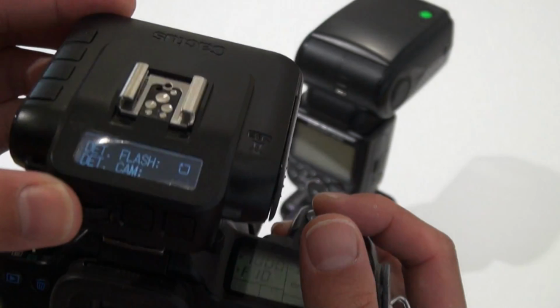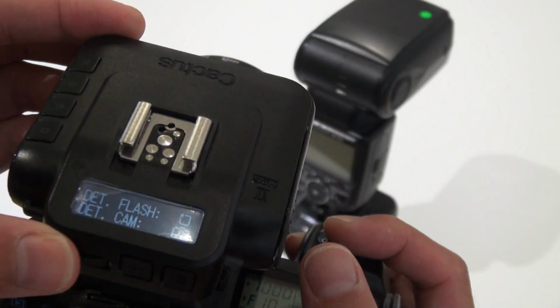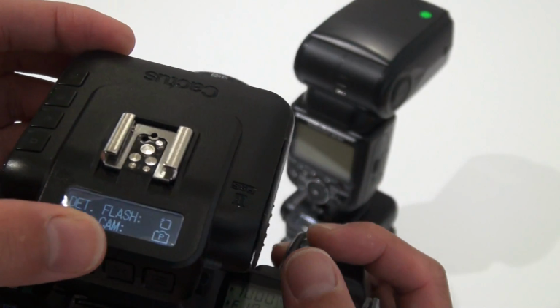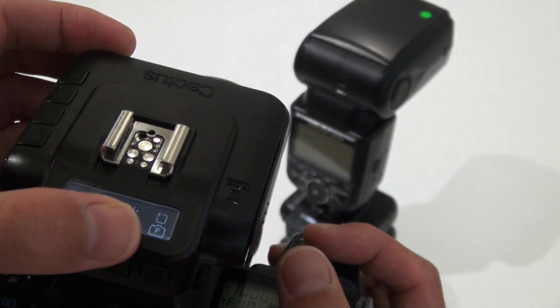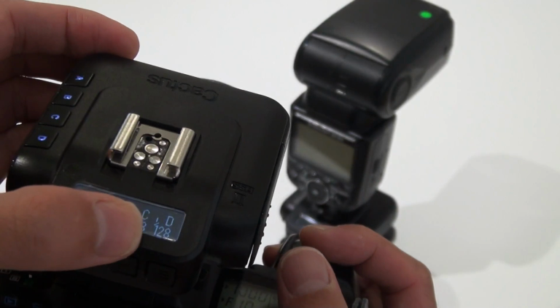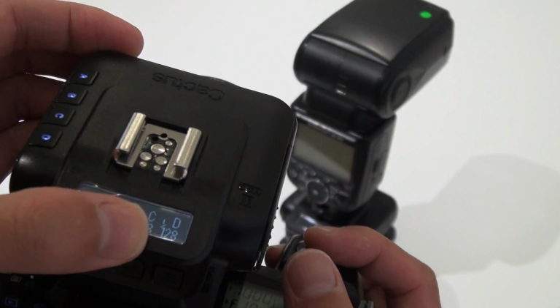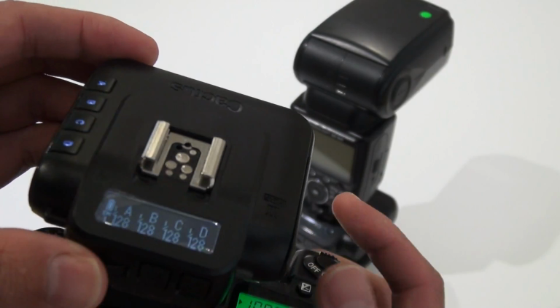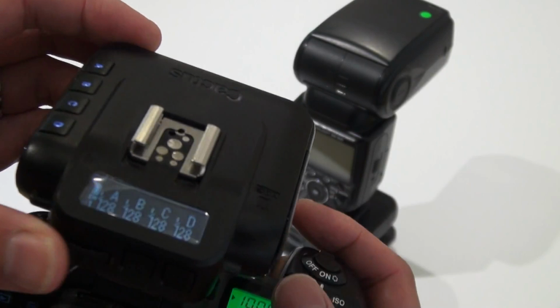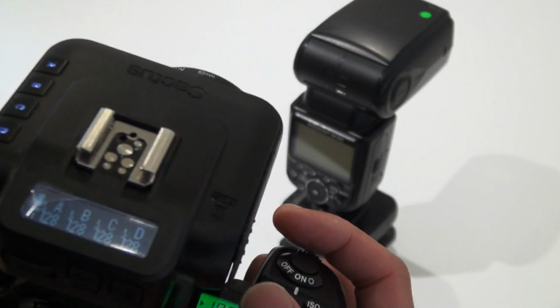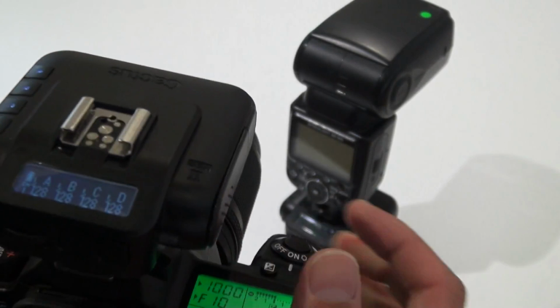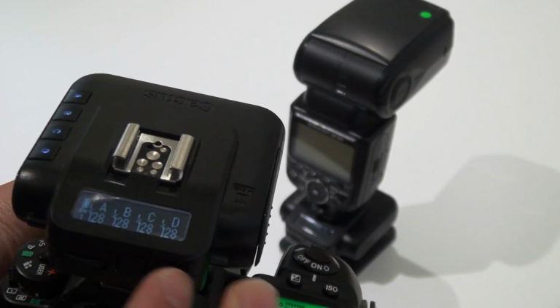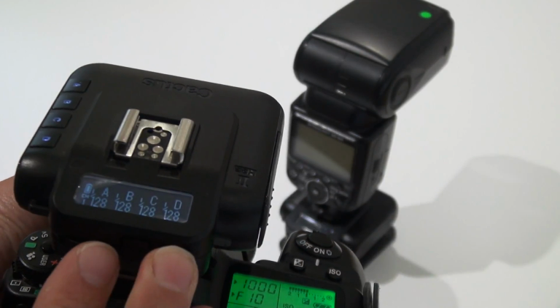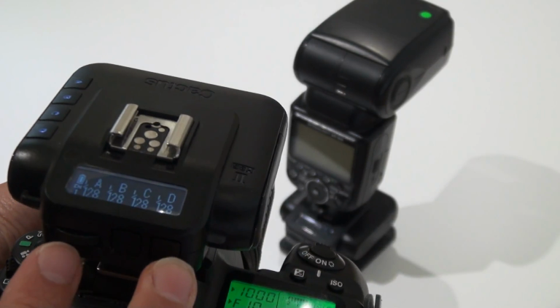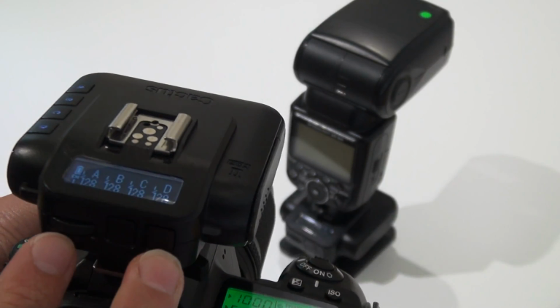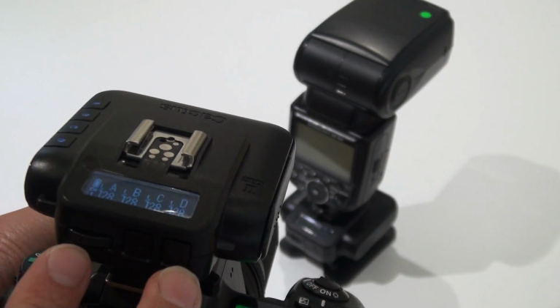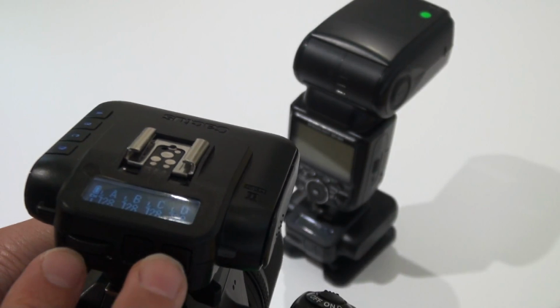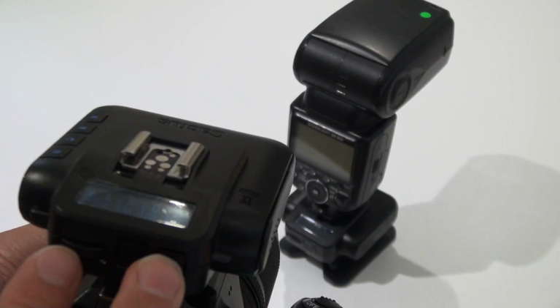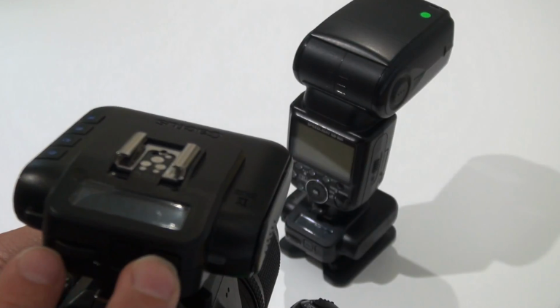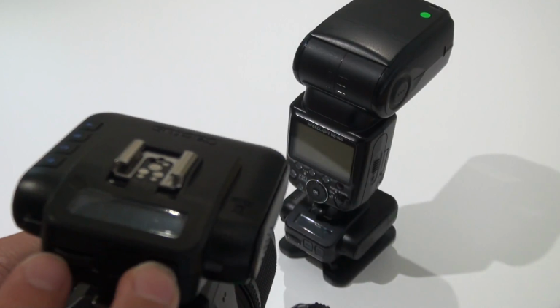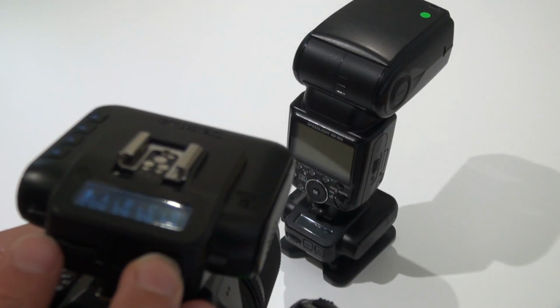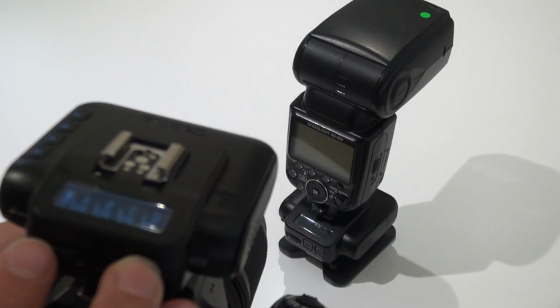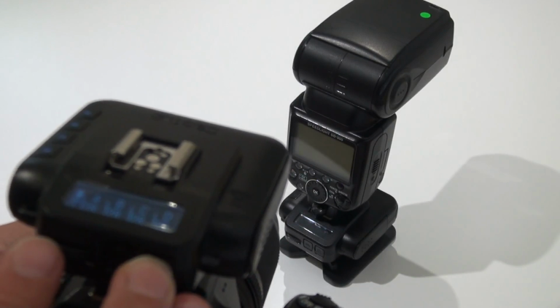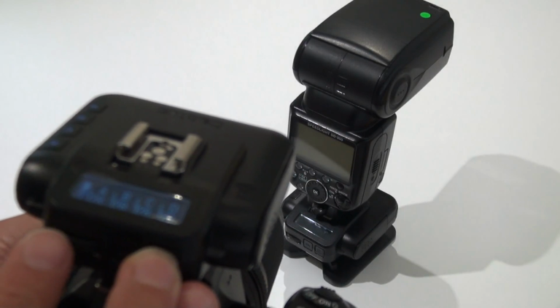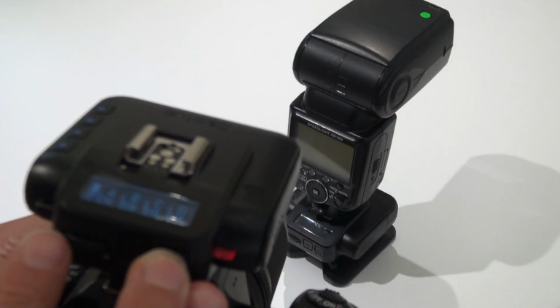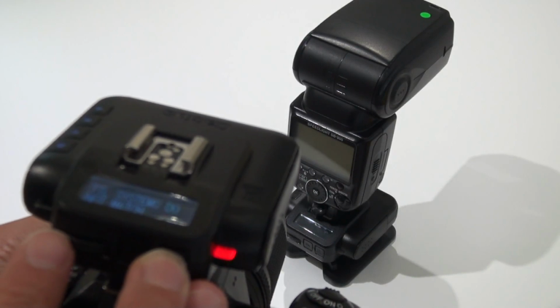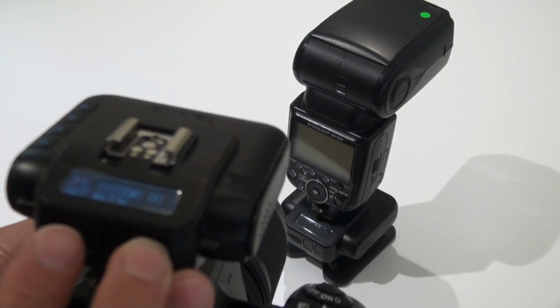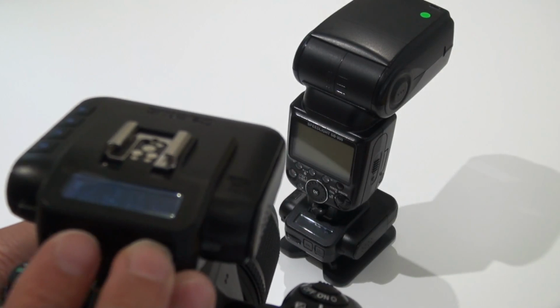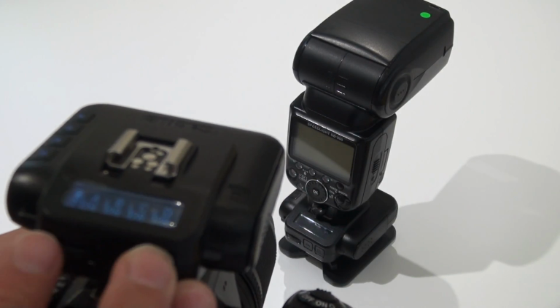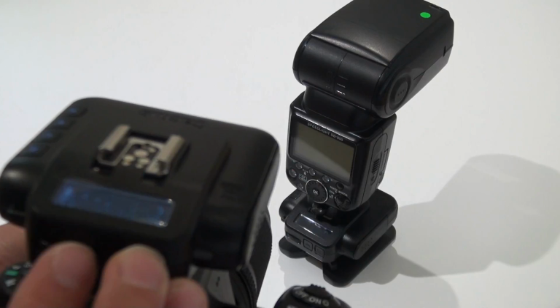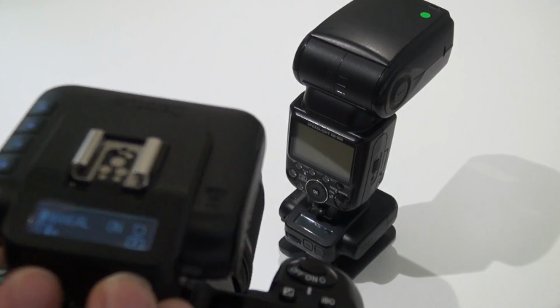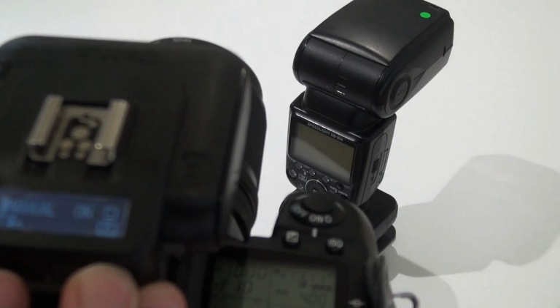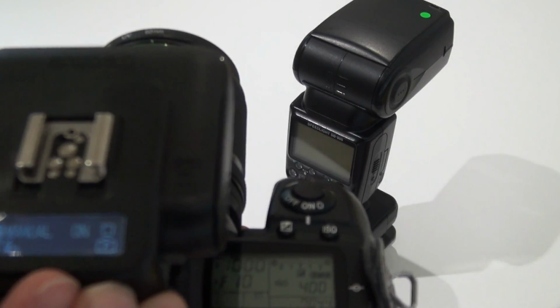Then you will see a little P on the display. You can also check it by pressing the menu button while scrolling the rotary dial like this.